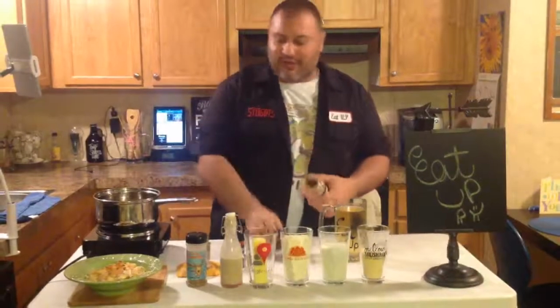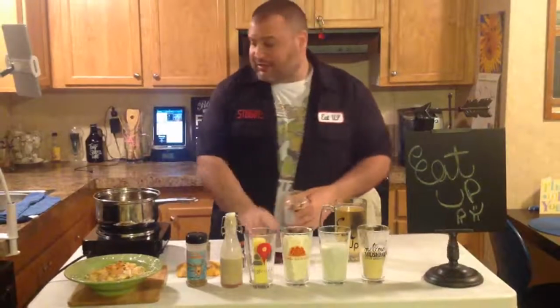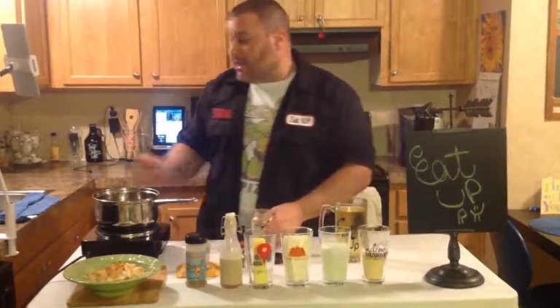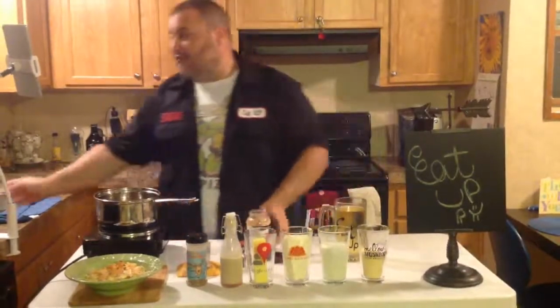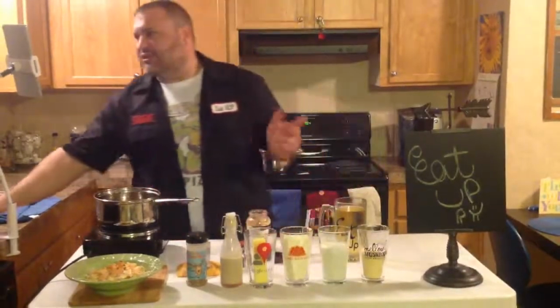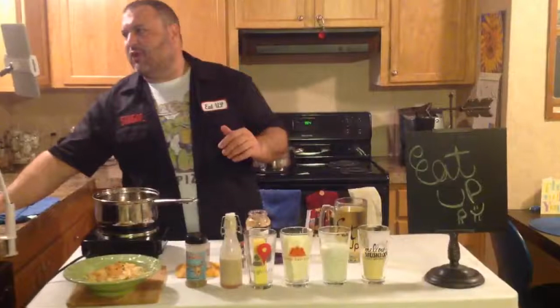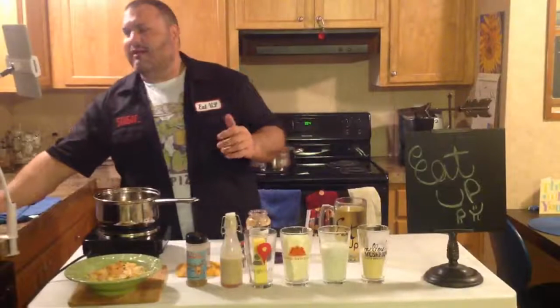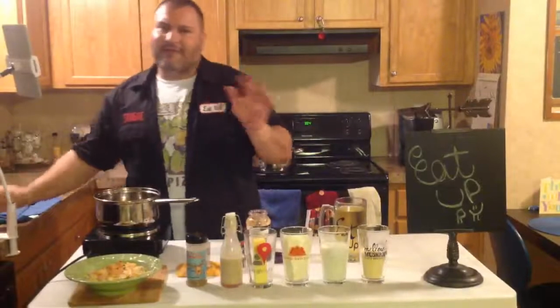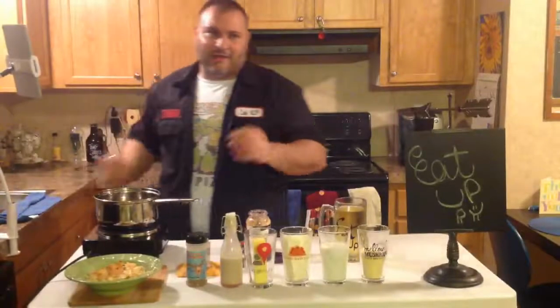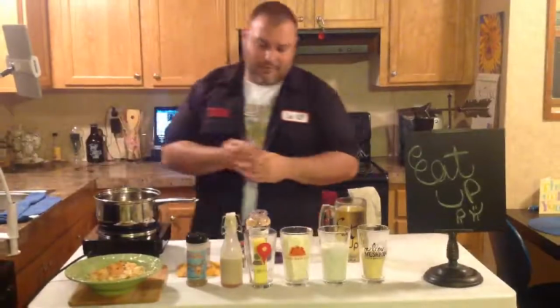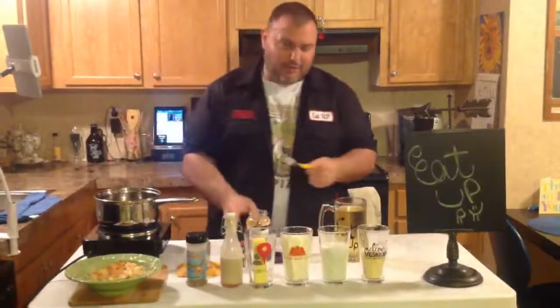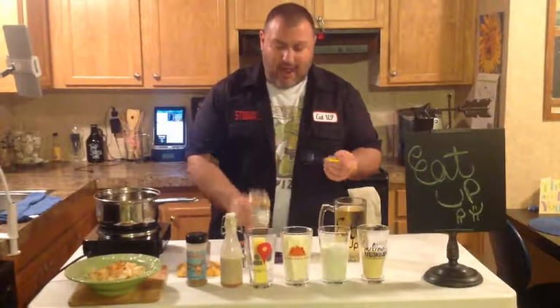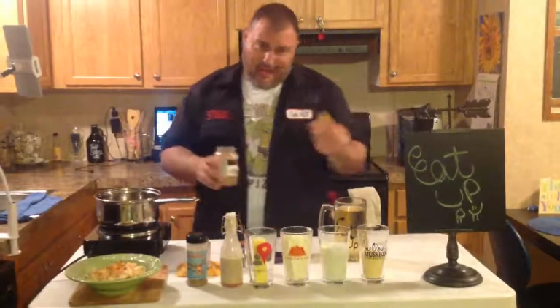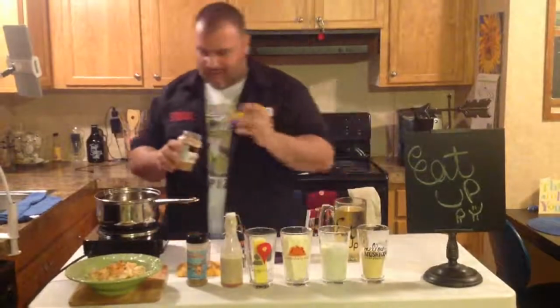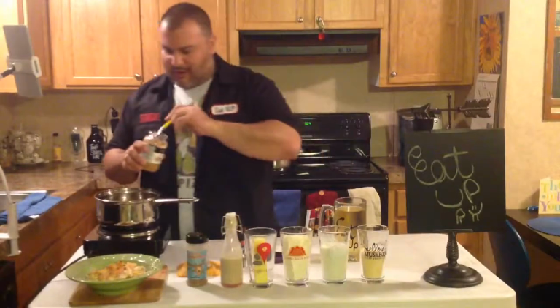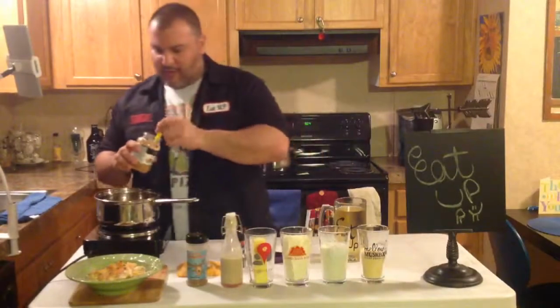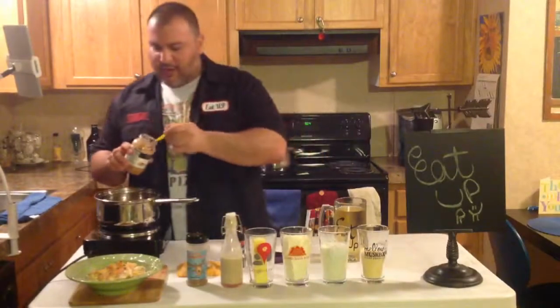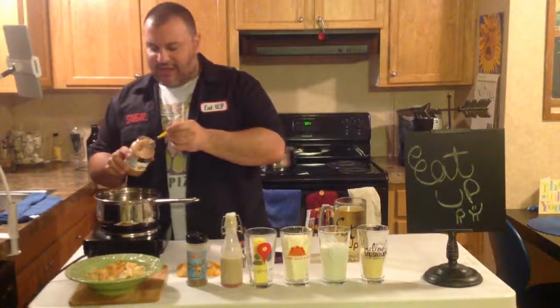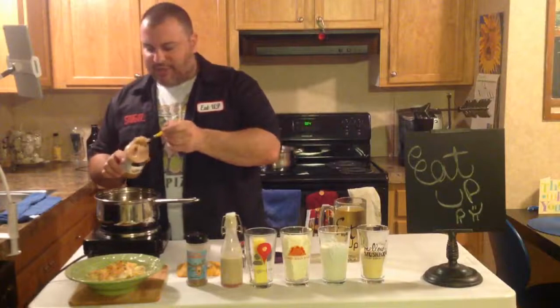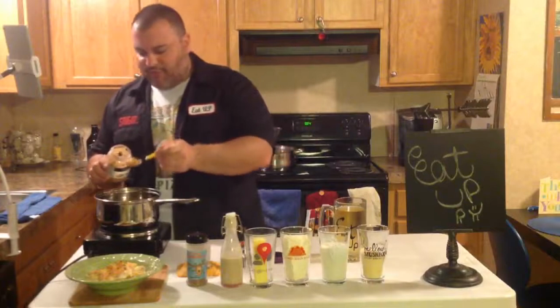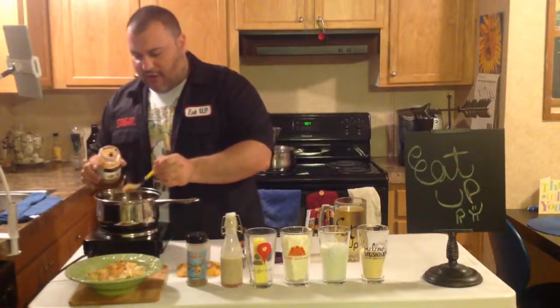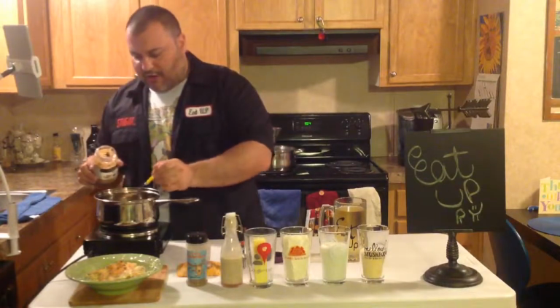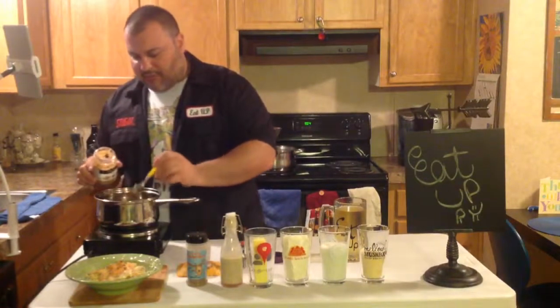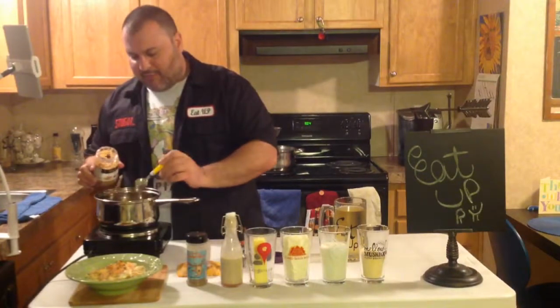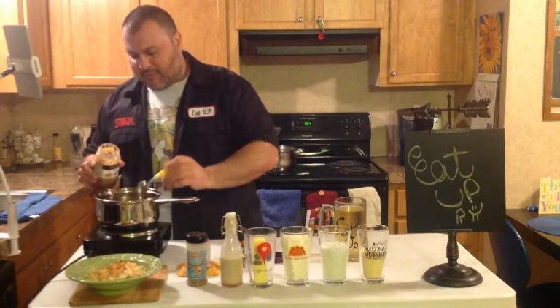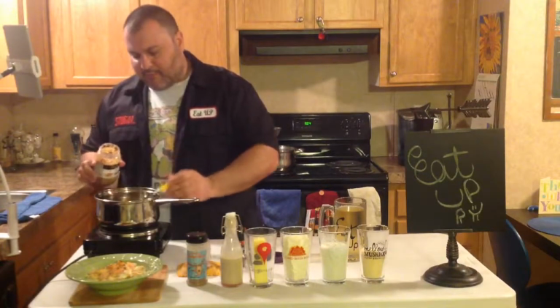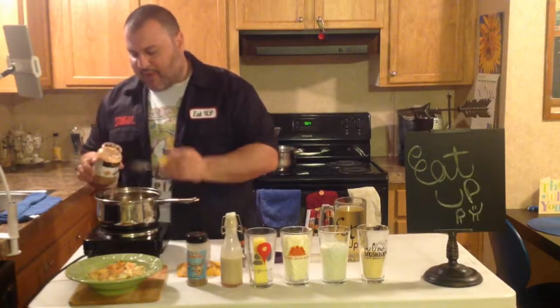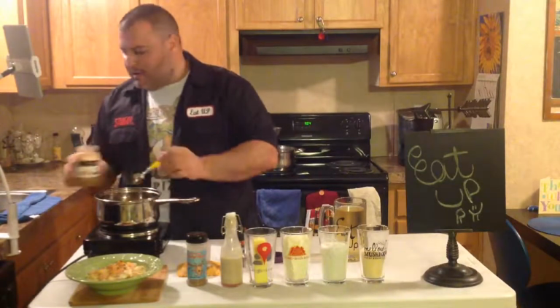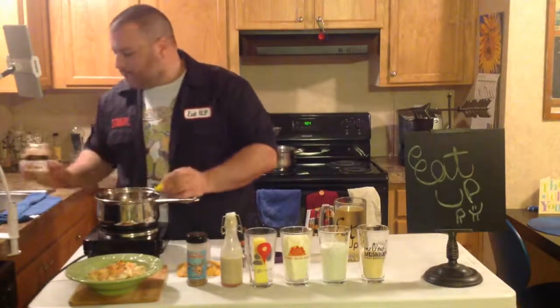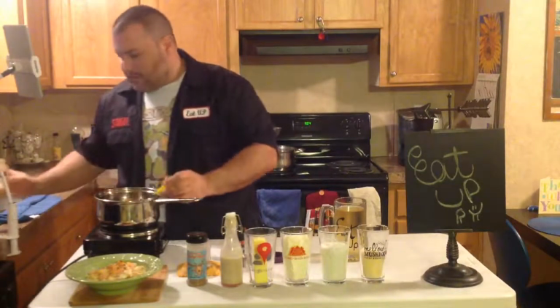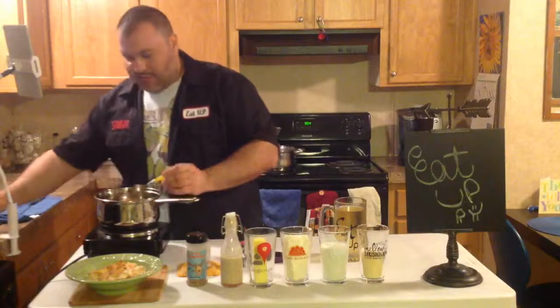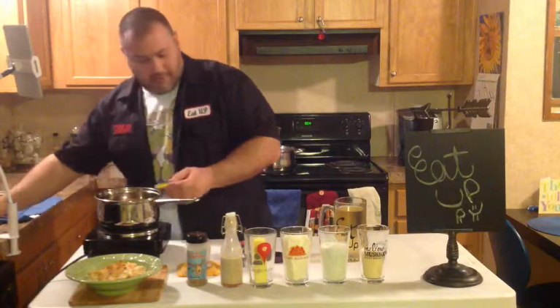Because everyone thinks, oh my God, Alfredo sauce is so hard. It's not. Trust me. I can do it. I'm just going to take this big spoonful of the garlic and put it into the pot, and then we can get rid of this.